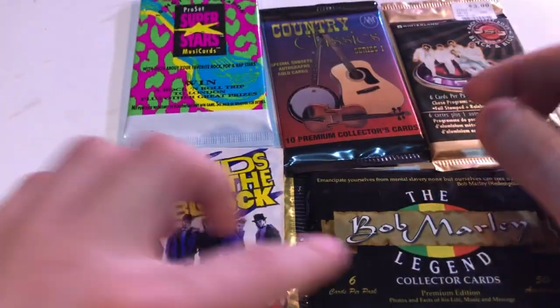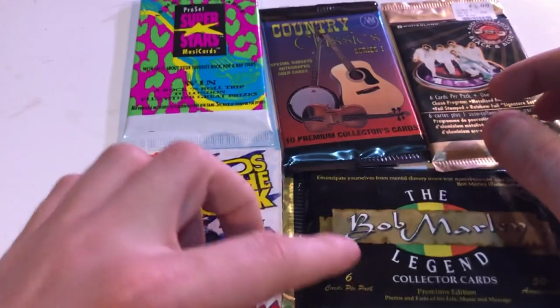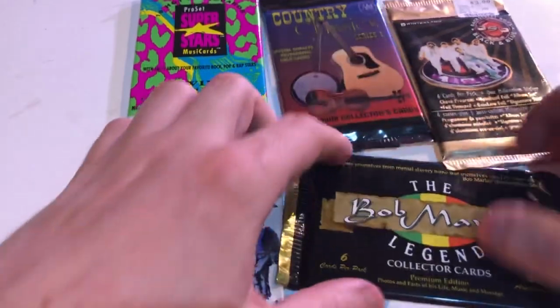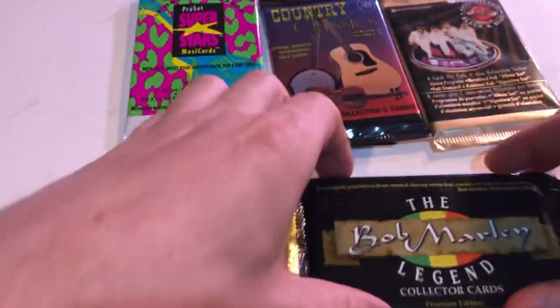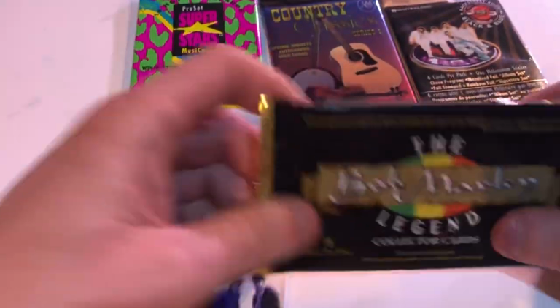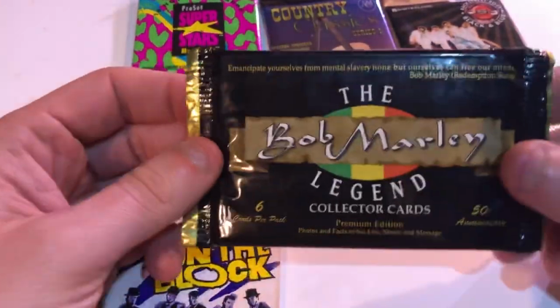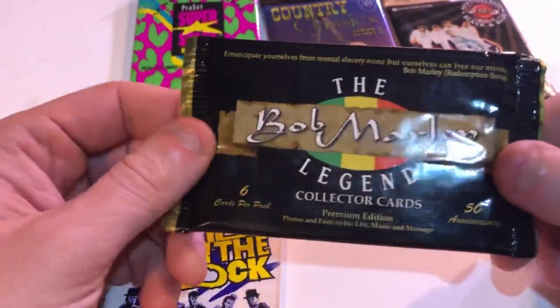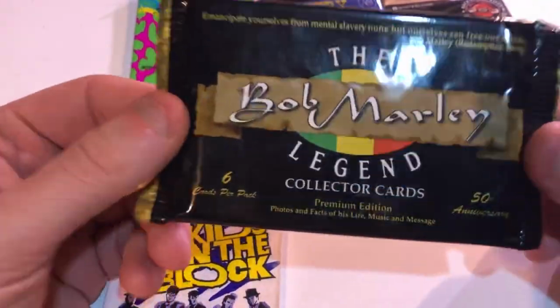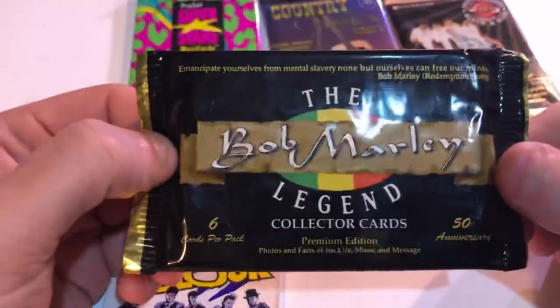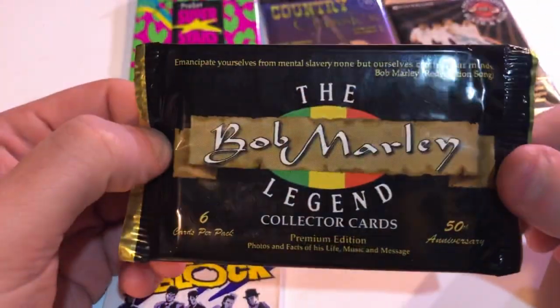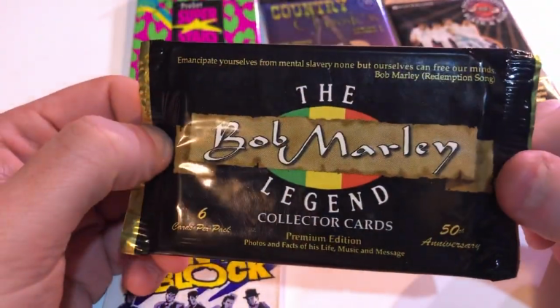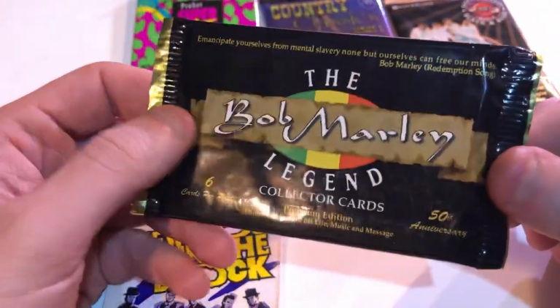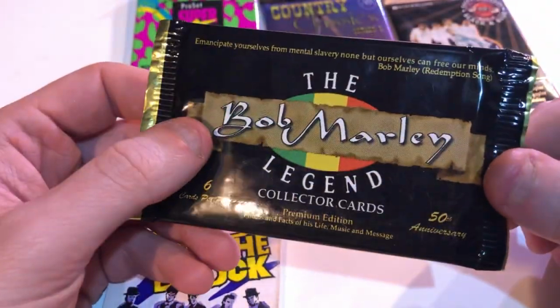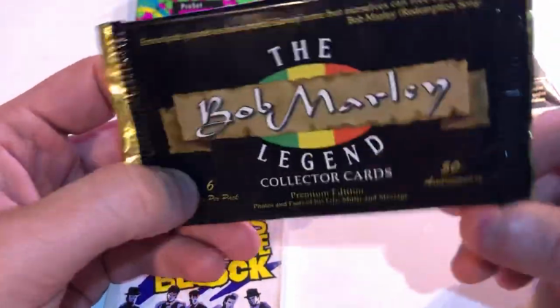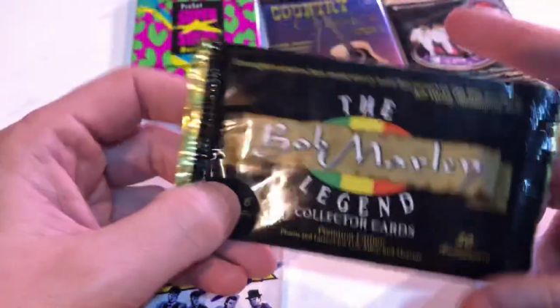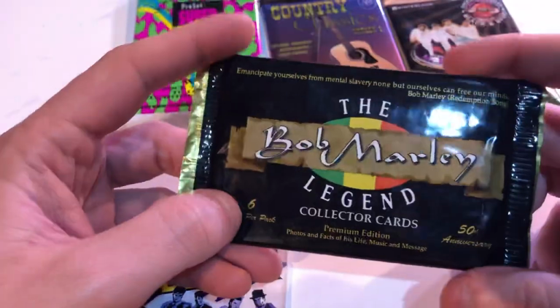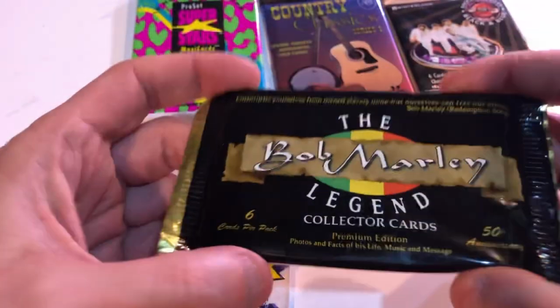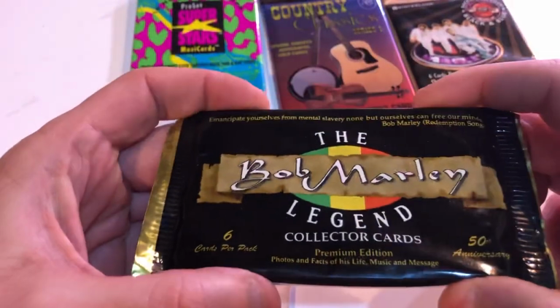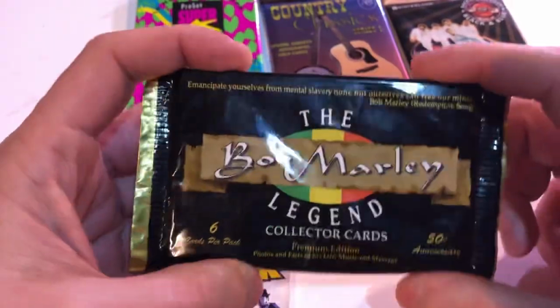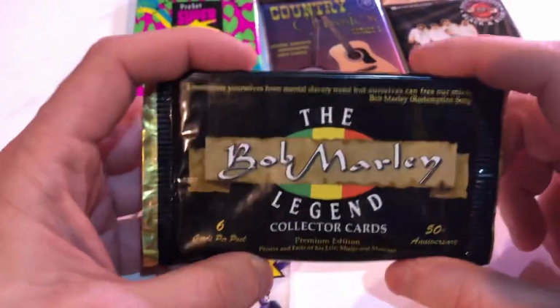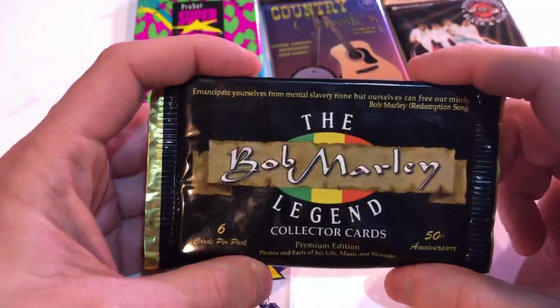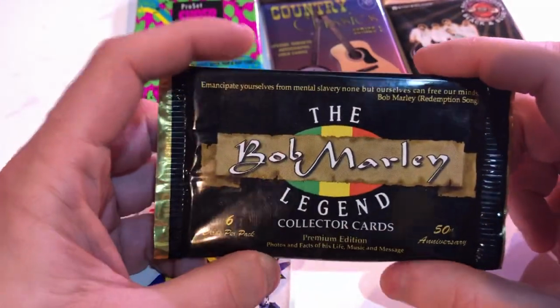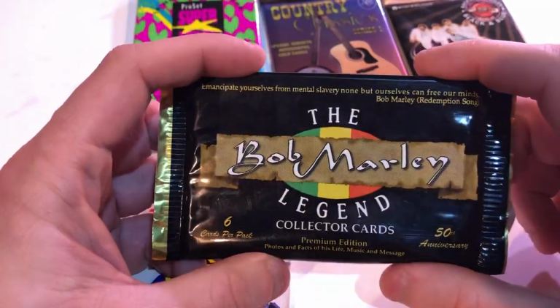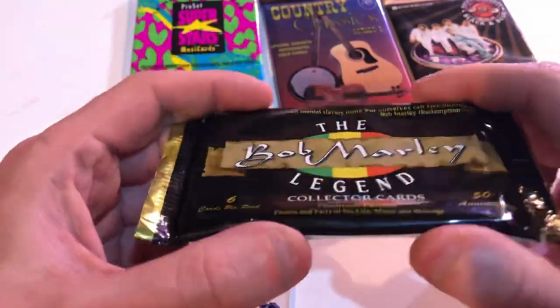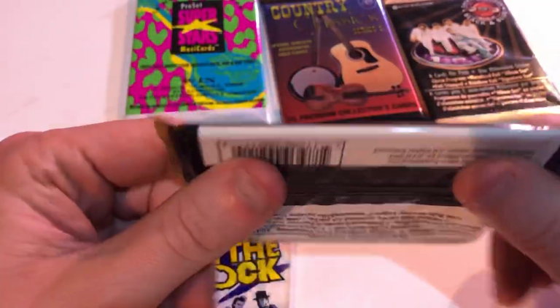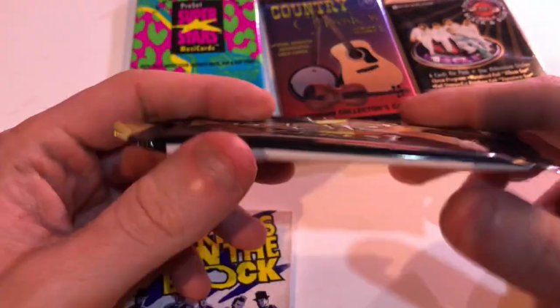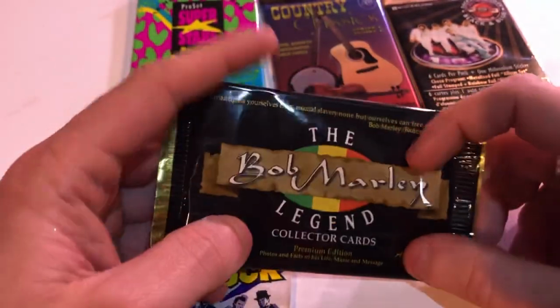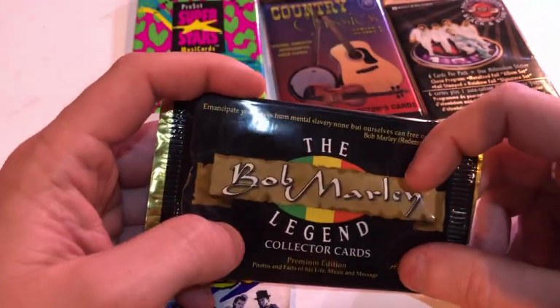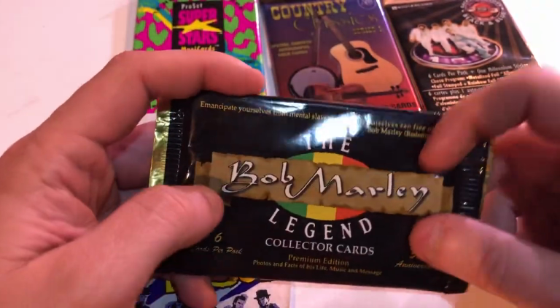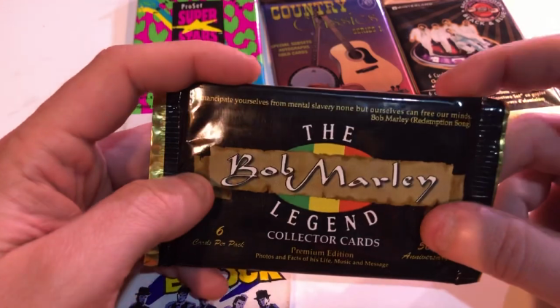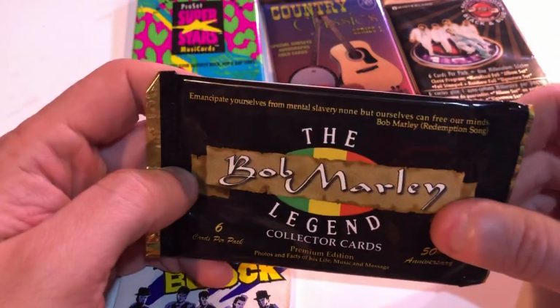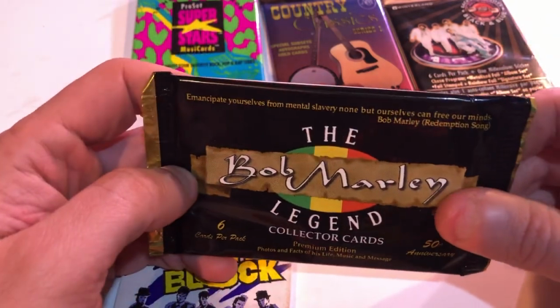And then we've got the Bob Marley Legend pack. The coolest part about this booster is there's actually a chance to pull an autographed Bob Marley card — just kidding, there isn't. Which would be so awesome.